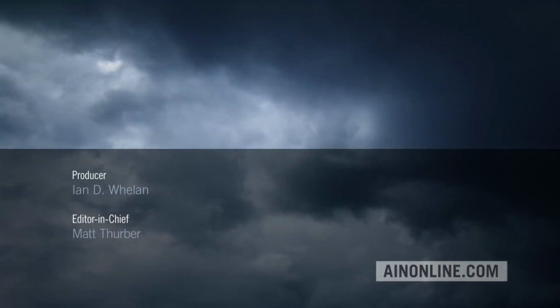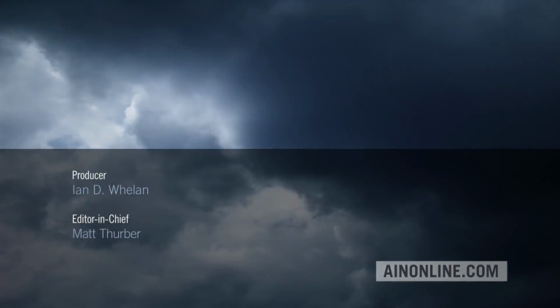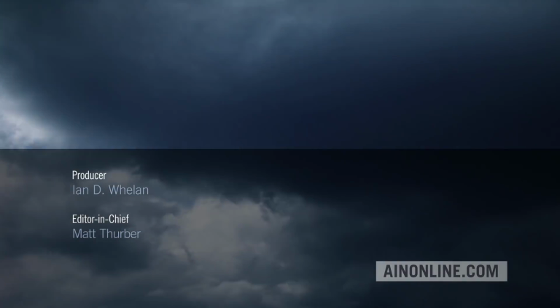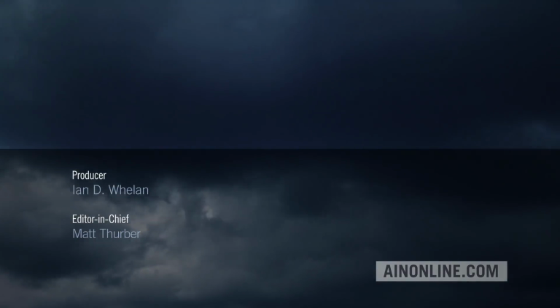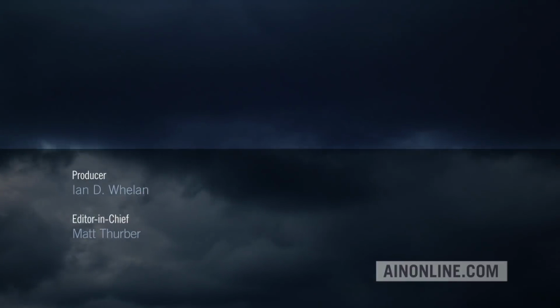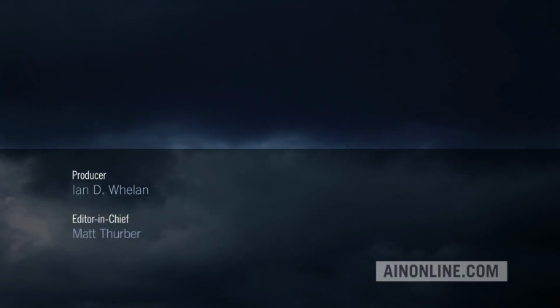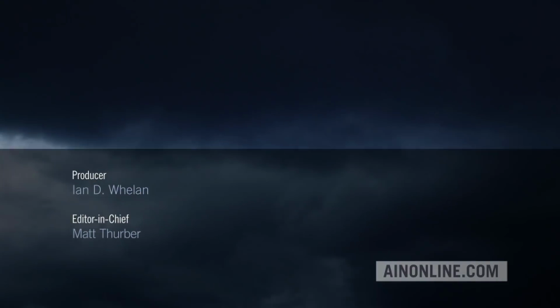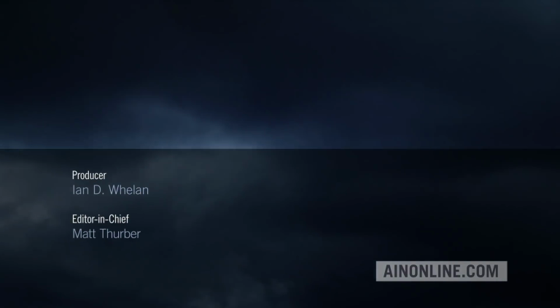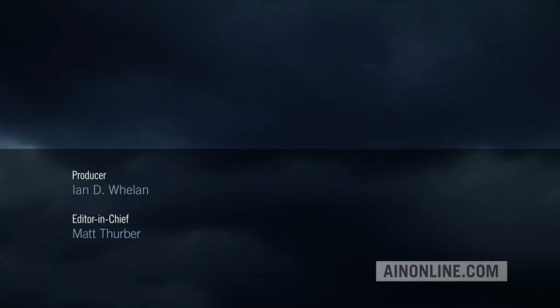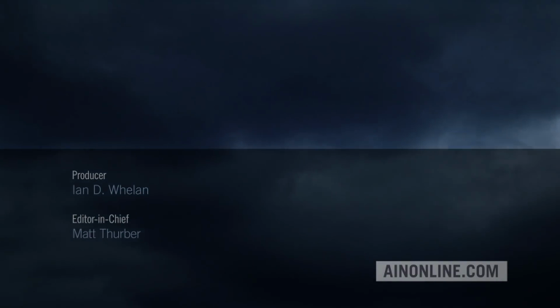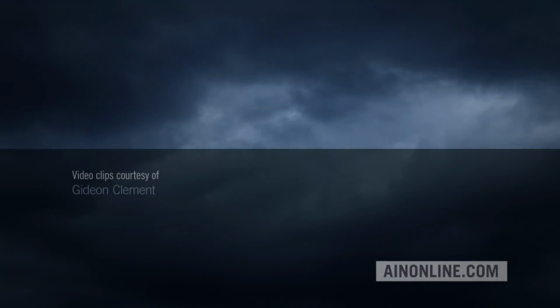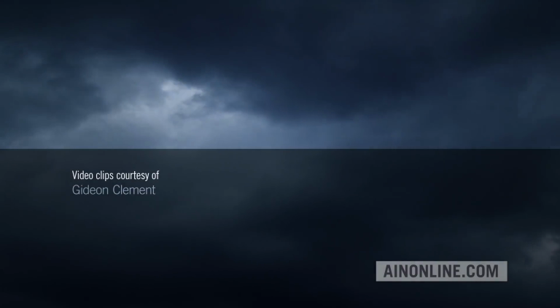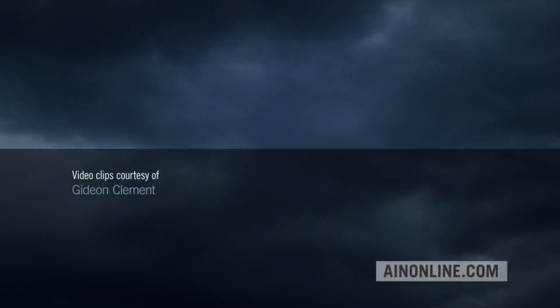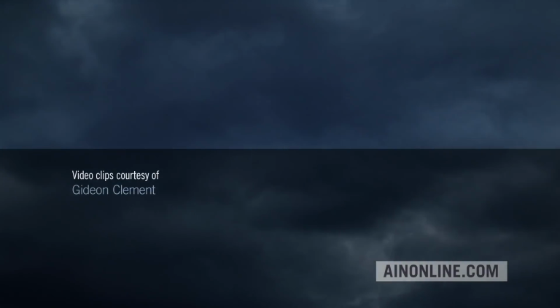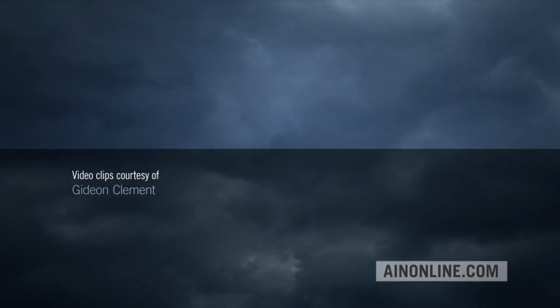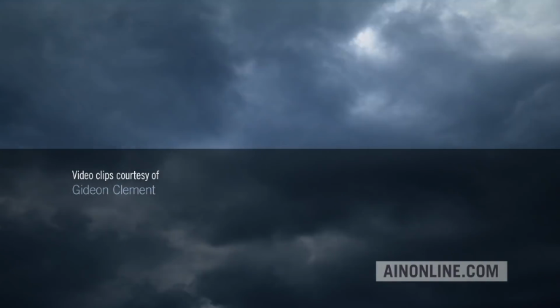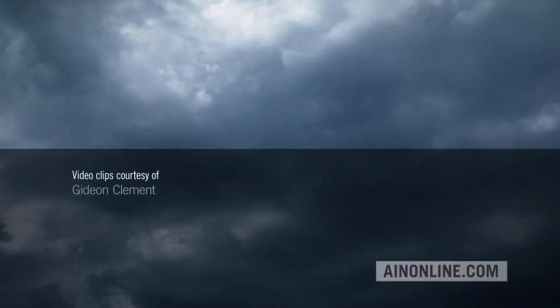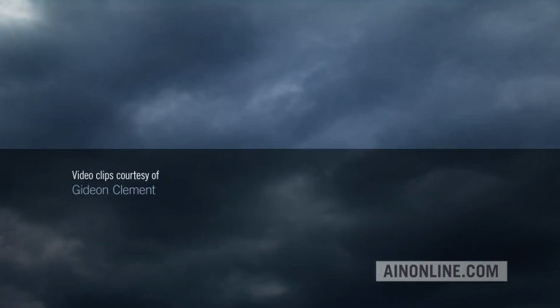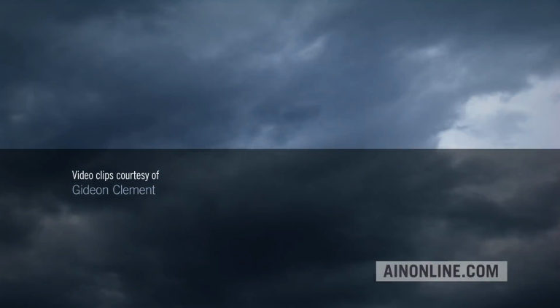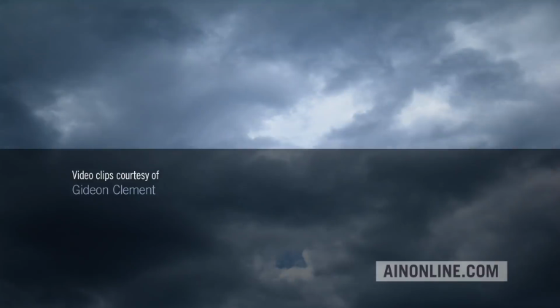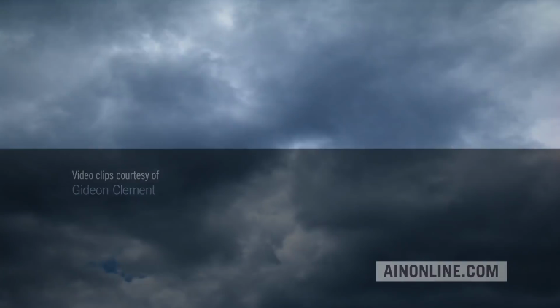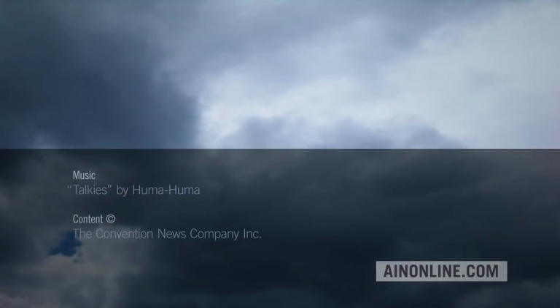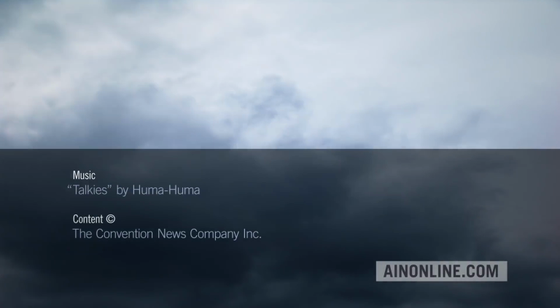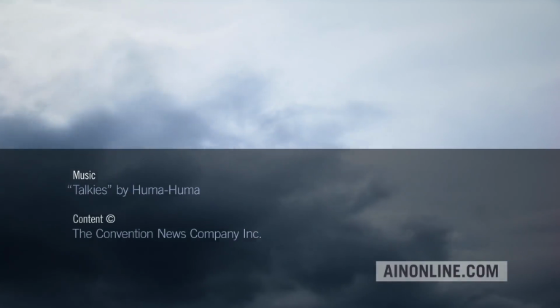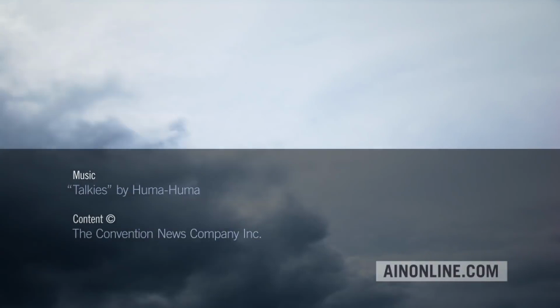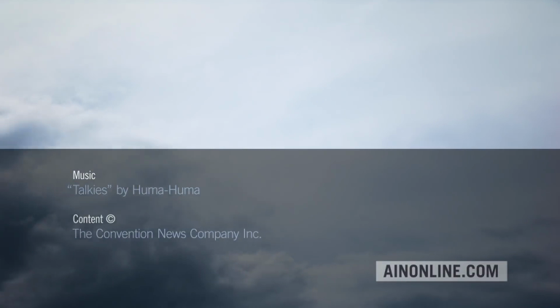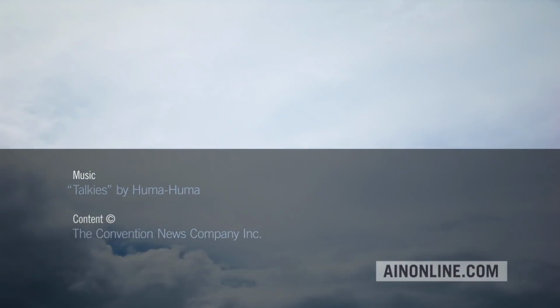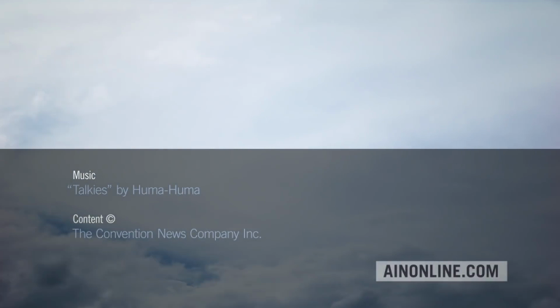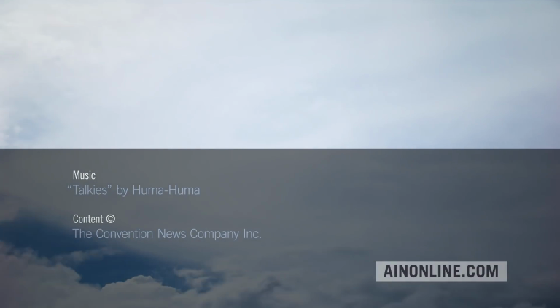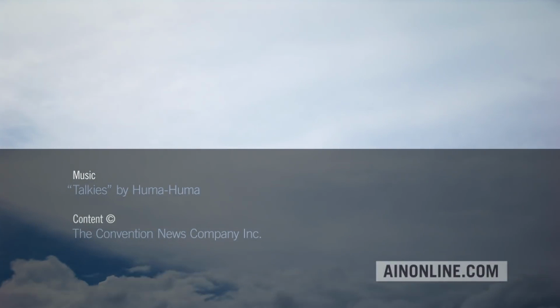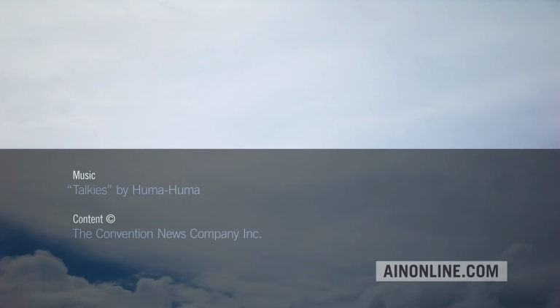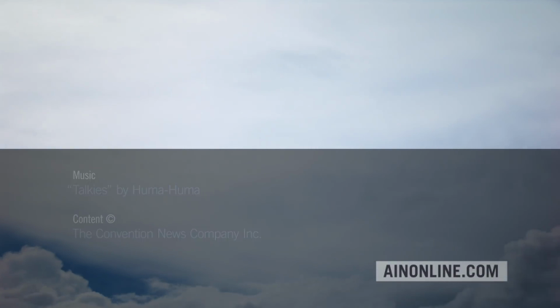If you've enjoyed this video, please give it a thumbs up, share it, and subscribe to our channel. Also, visit AINonline.com and check out our e-newsletters for all the latest on aviation.